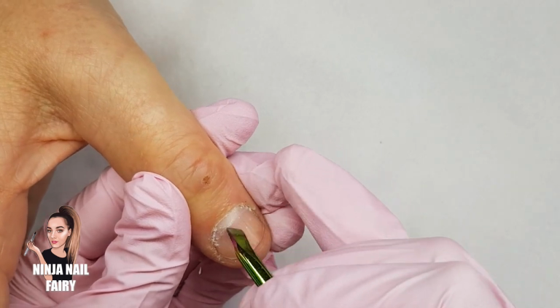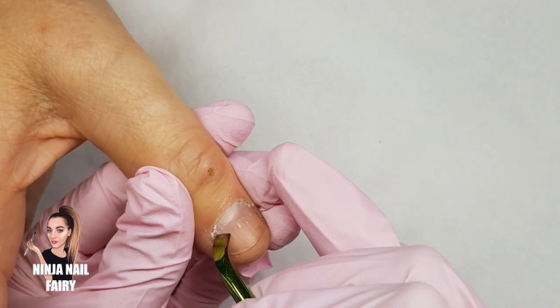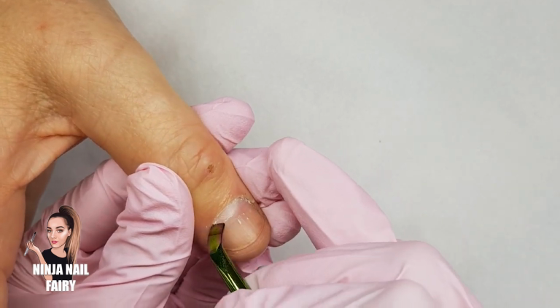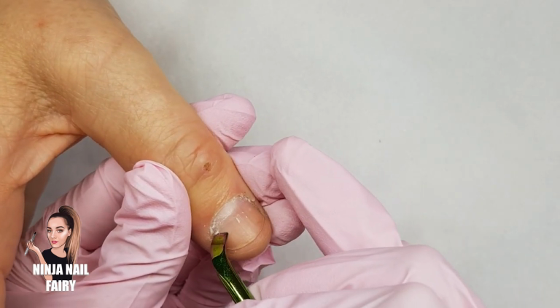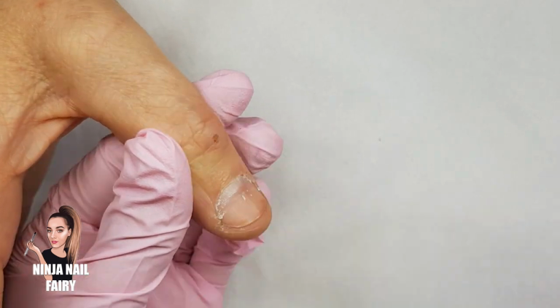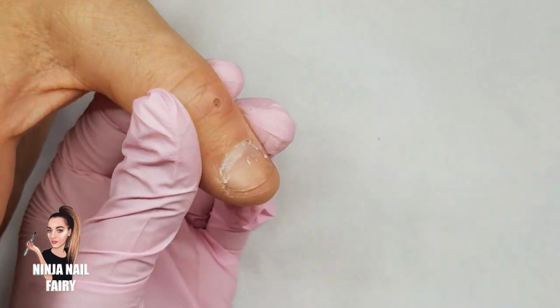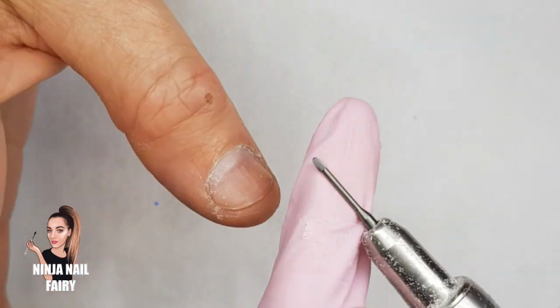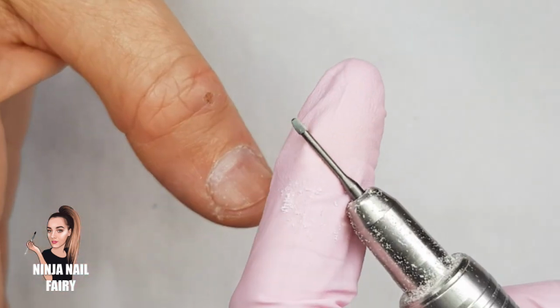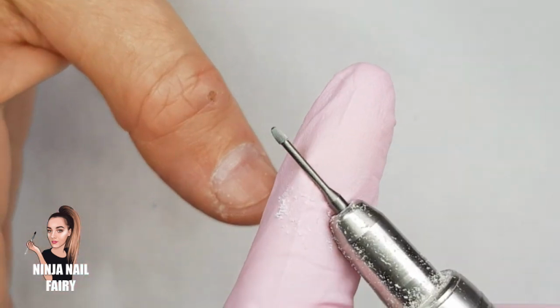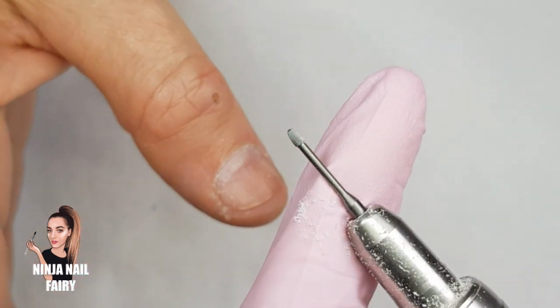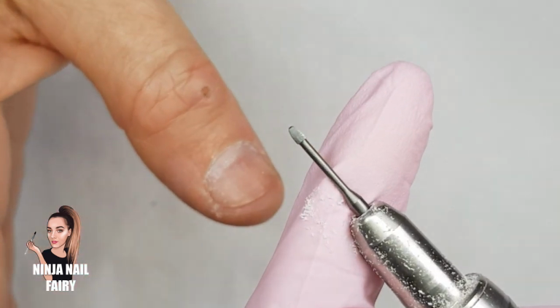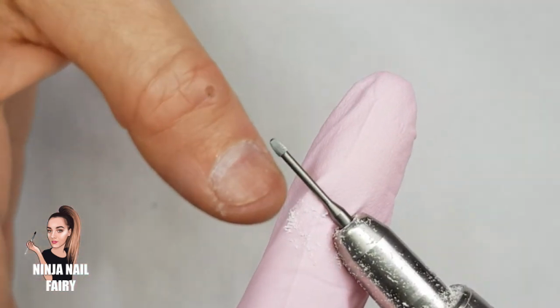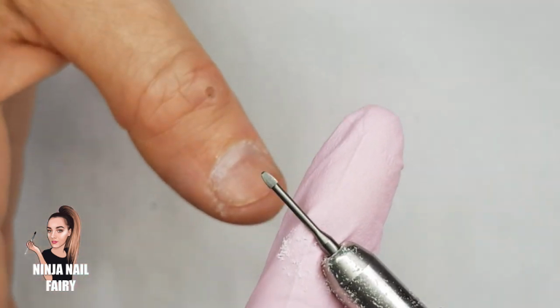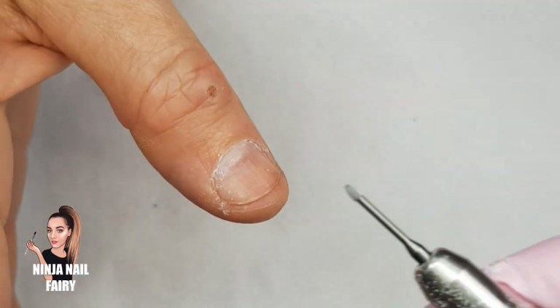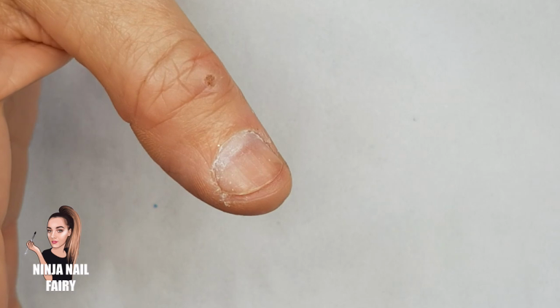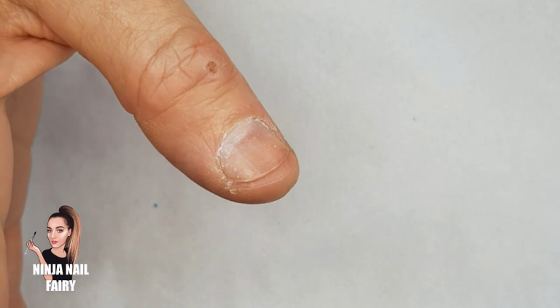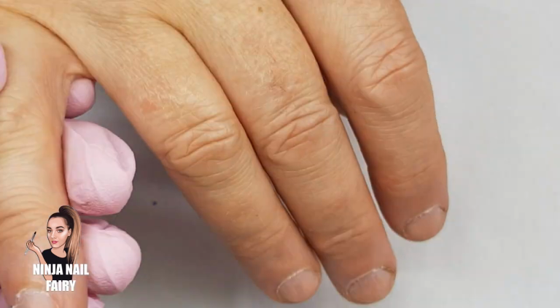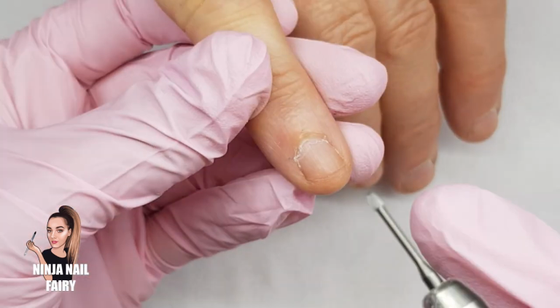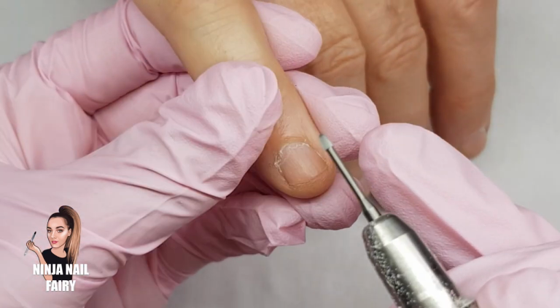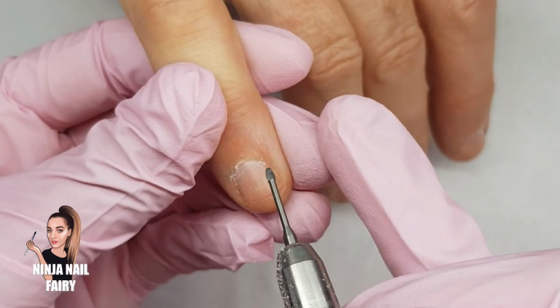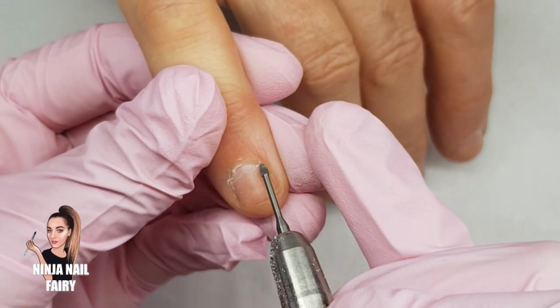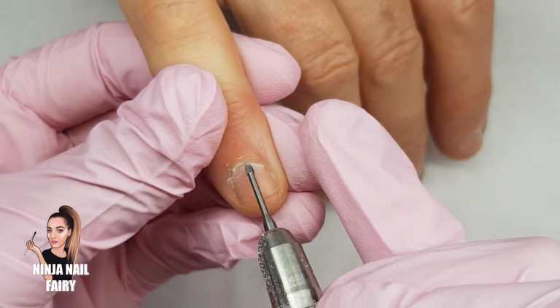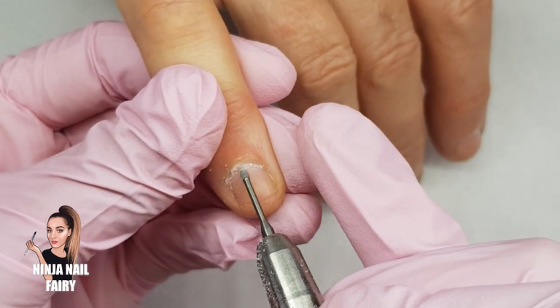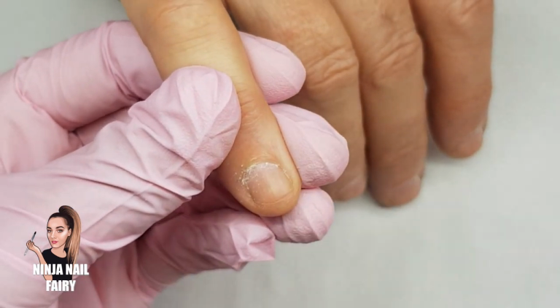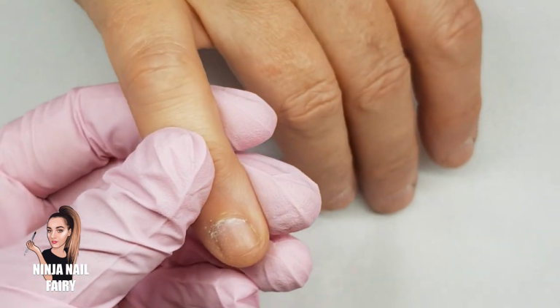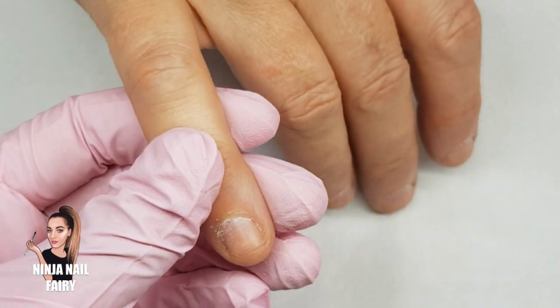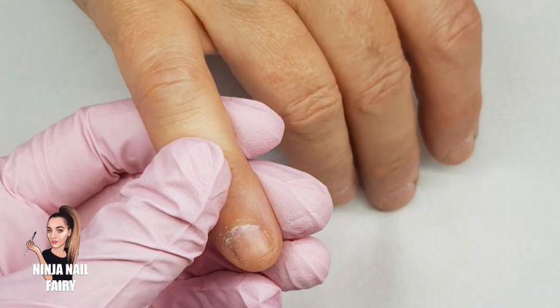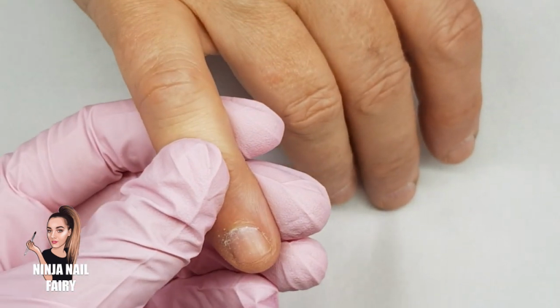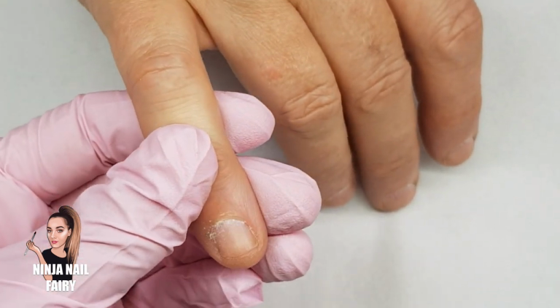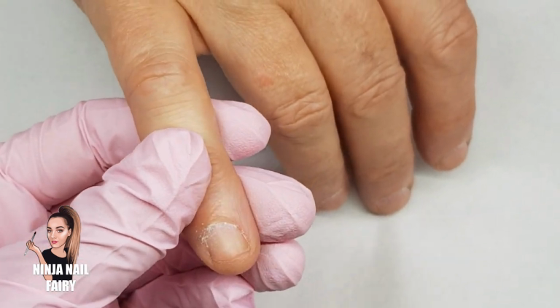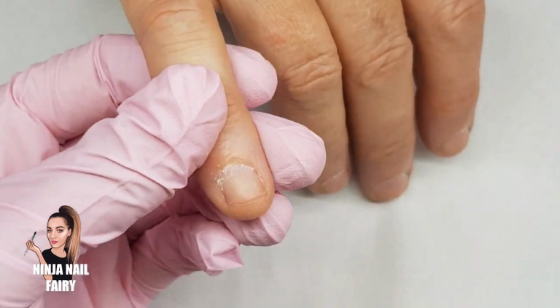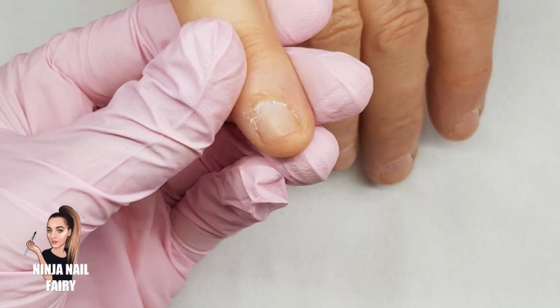Once I've done that I'll come in with the other end of the pusher scraper and I'll just go ahead and remove any dead skin from that nail plate, making sure to be extra, extra gentle.